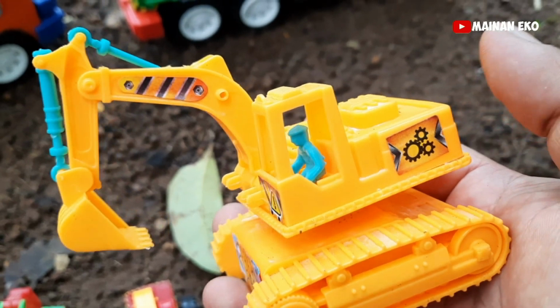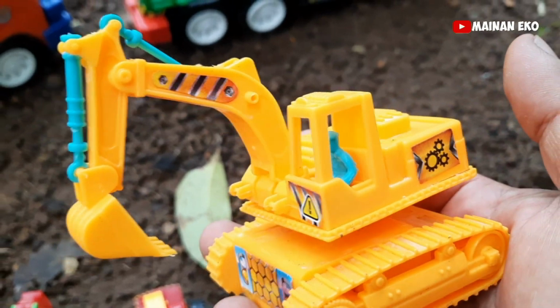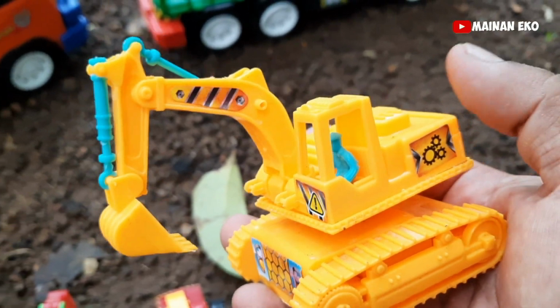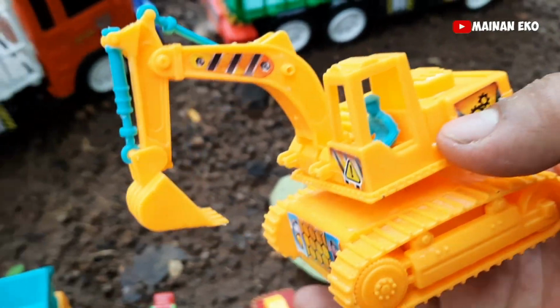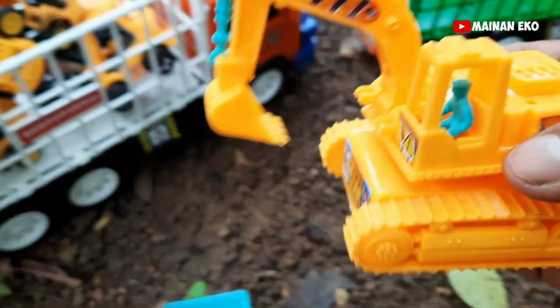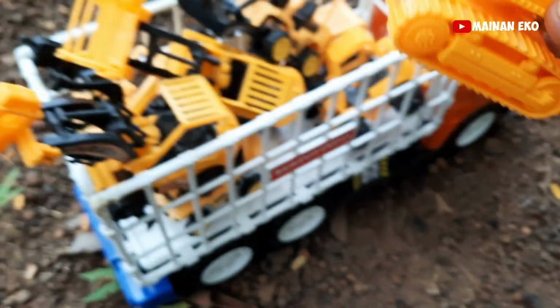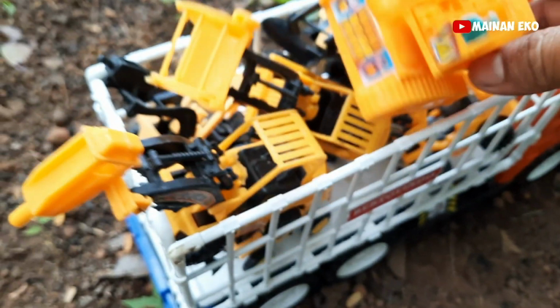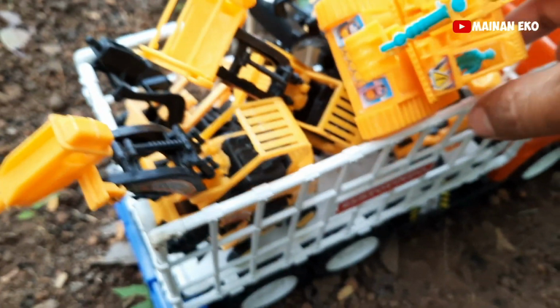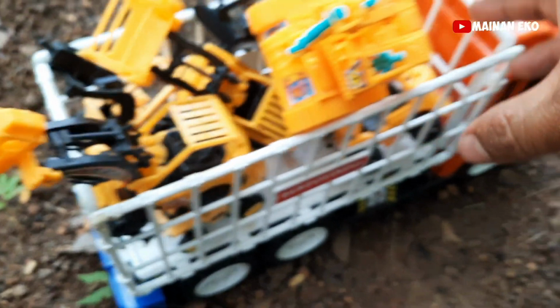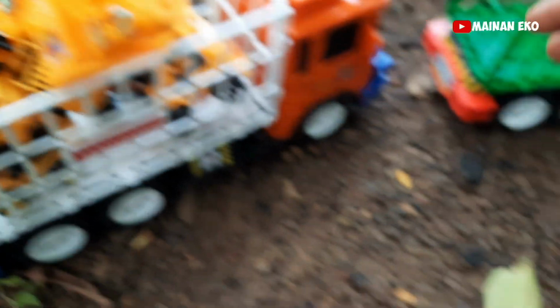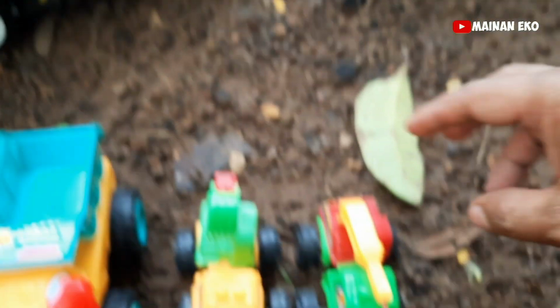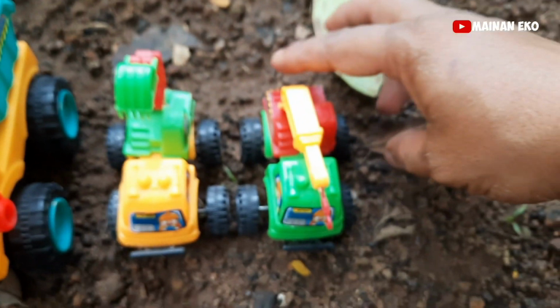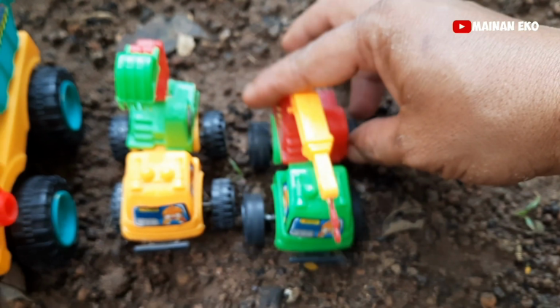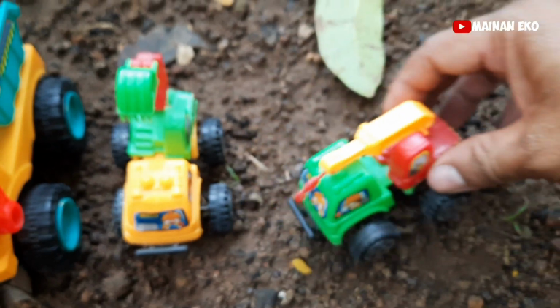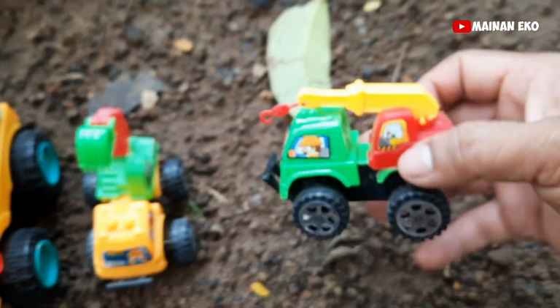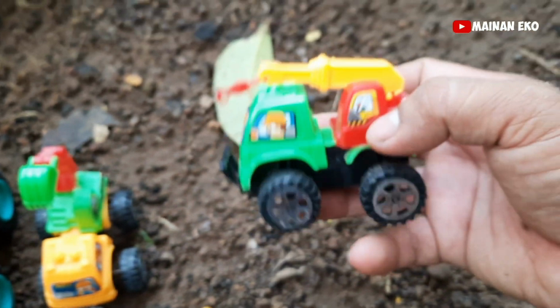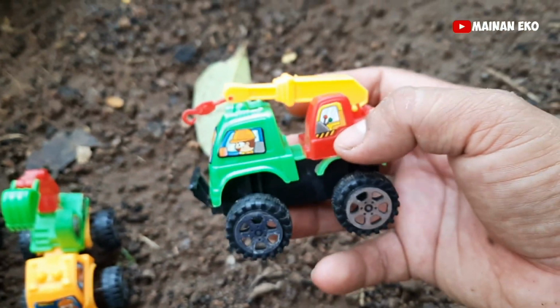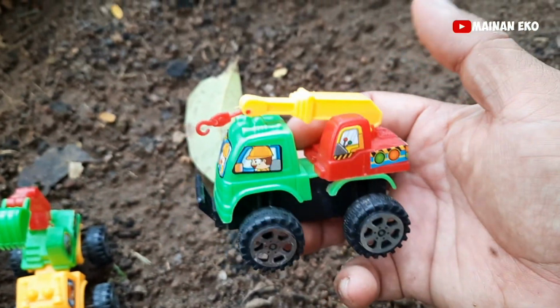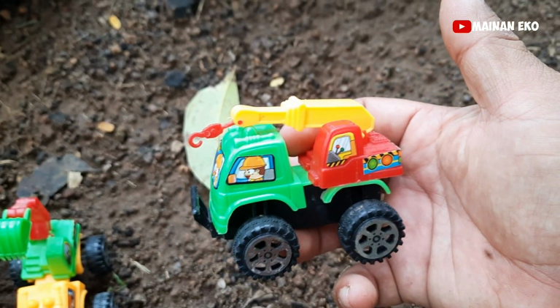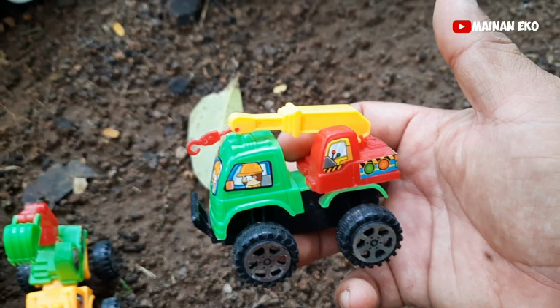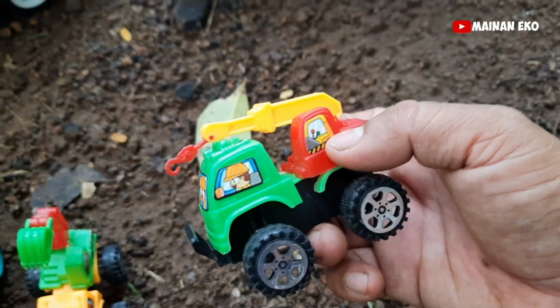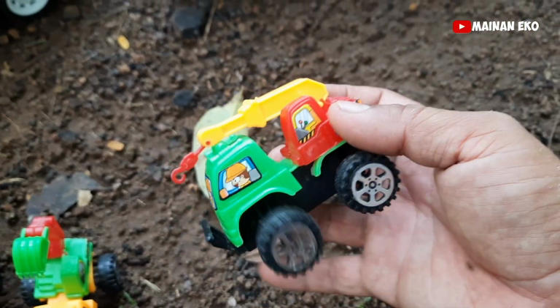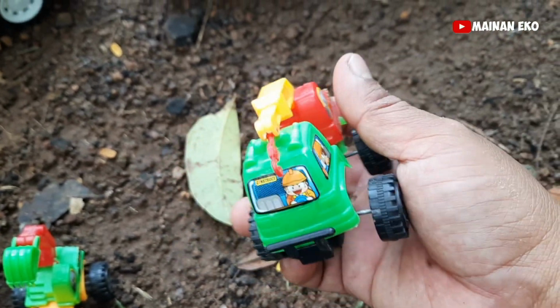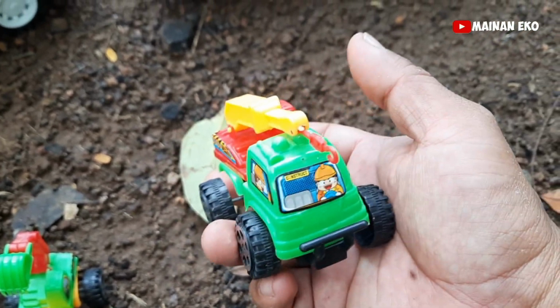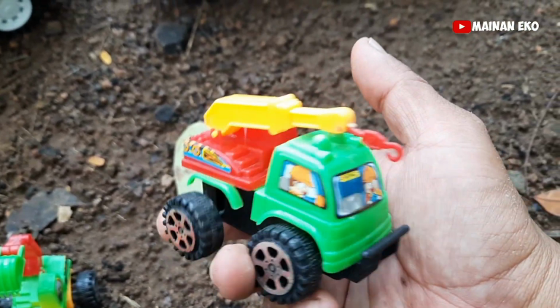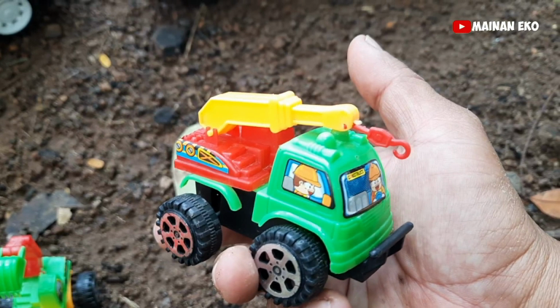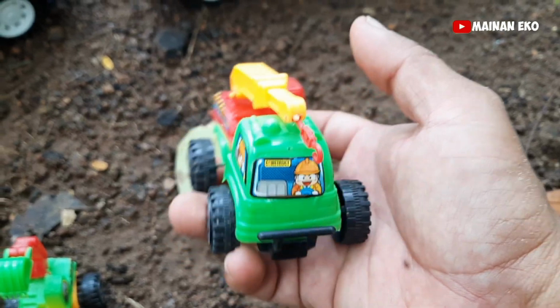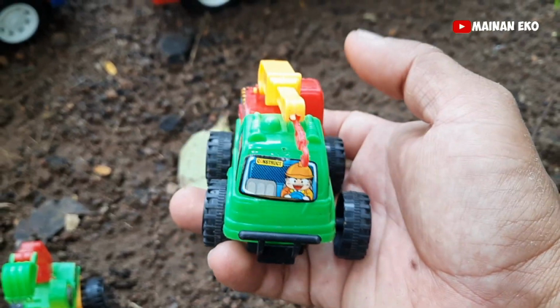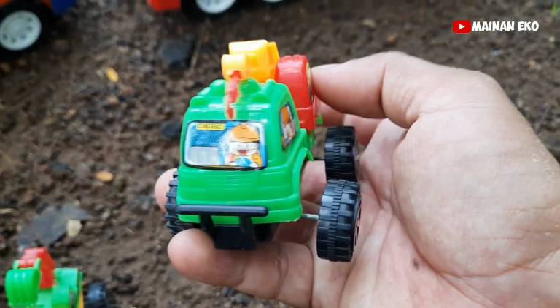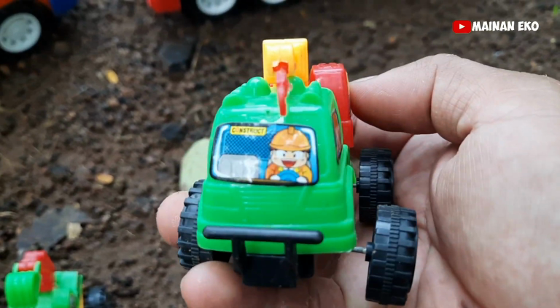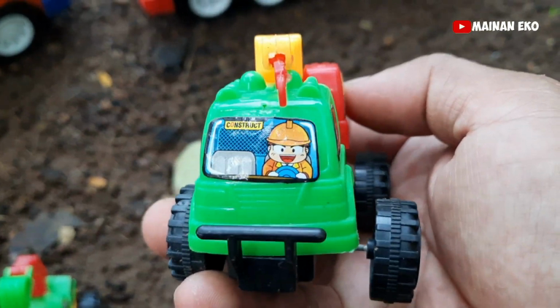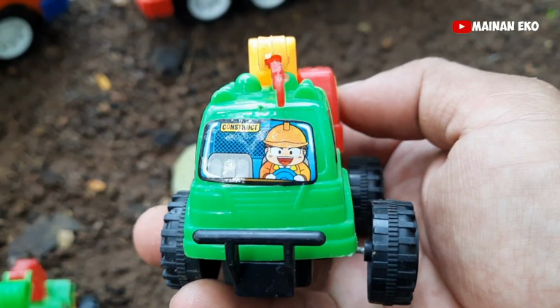Apa ini? Ini ternyata eskavator teman-teman, warna kuning — coba lihat, ada bapak supirnya! Keren. Kita angkut. Ini apa teman-teman? Ini alat berat truk derek teman-teman — mantul! Lihat bapak supirnya.